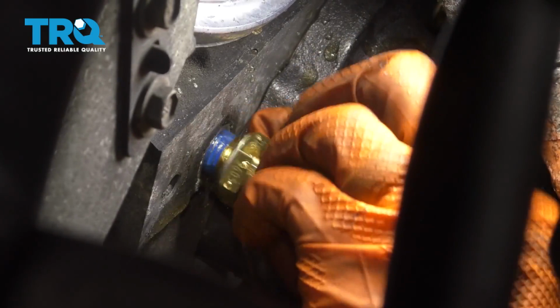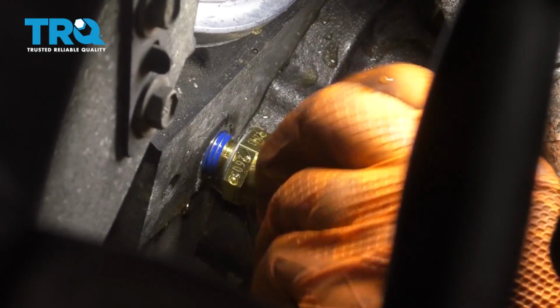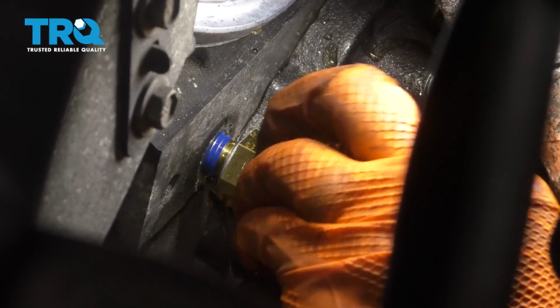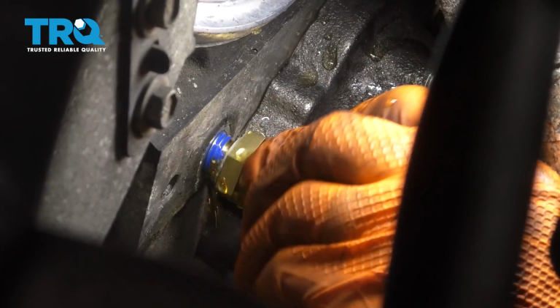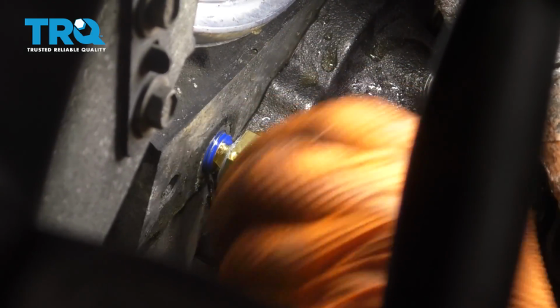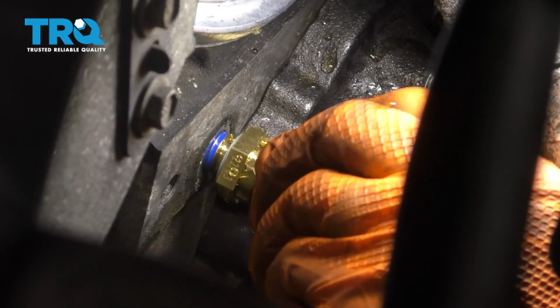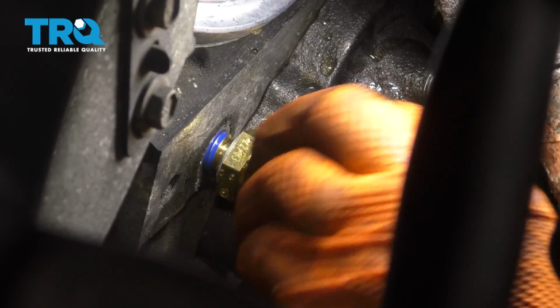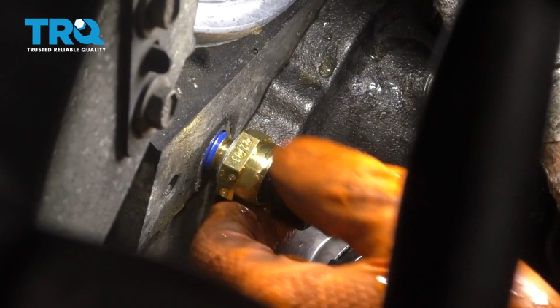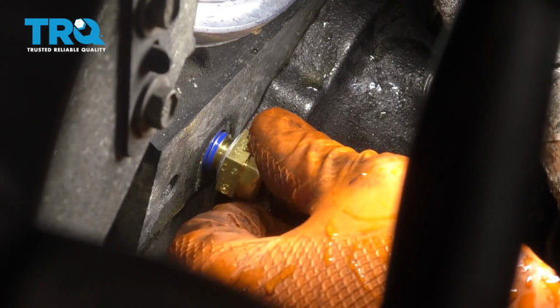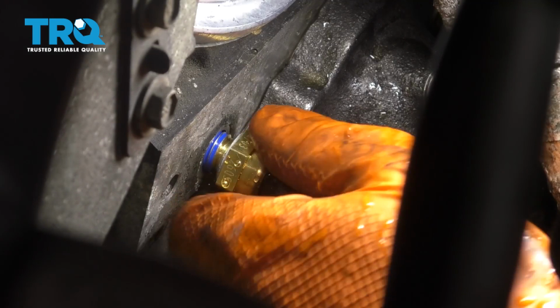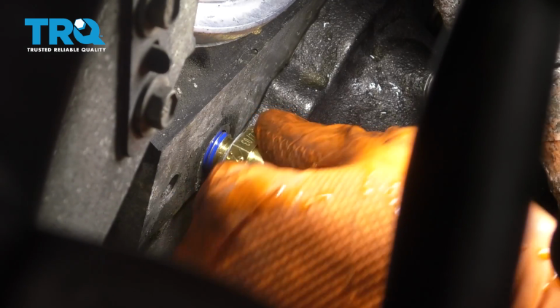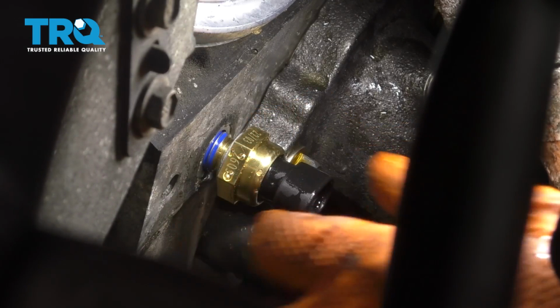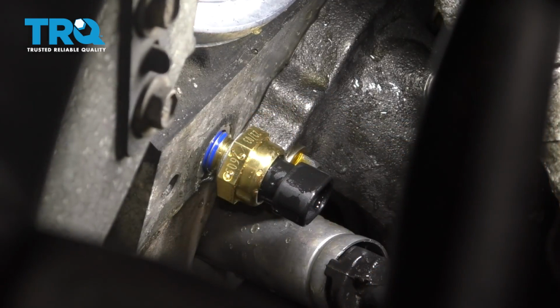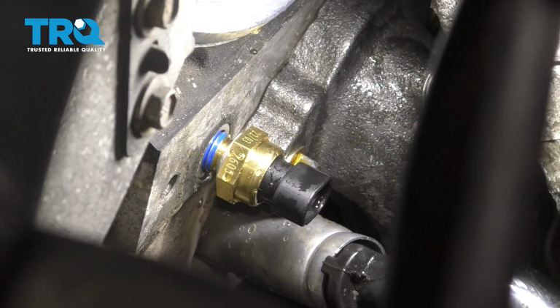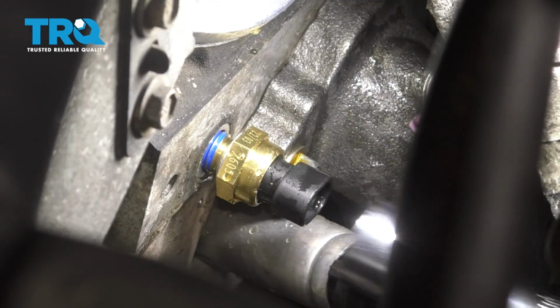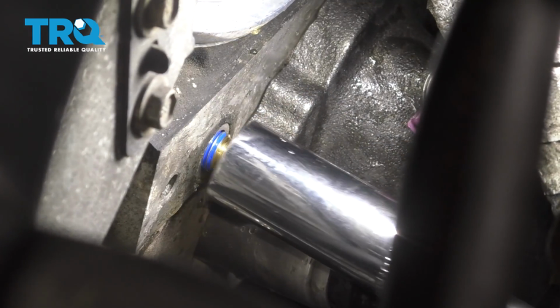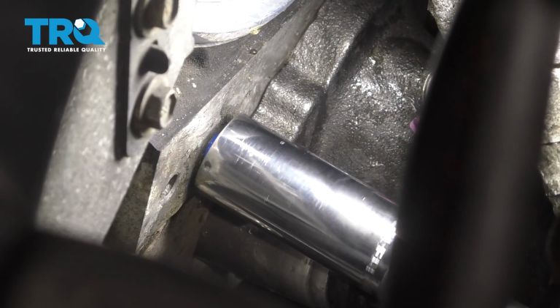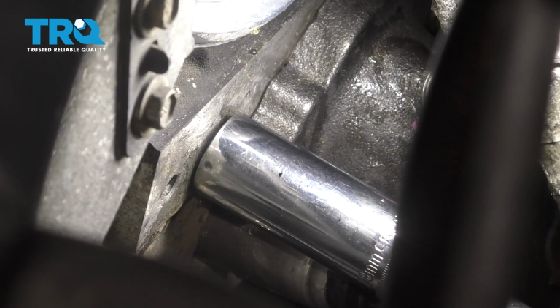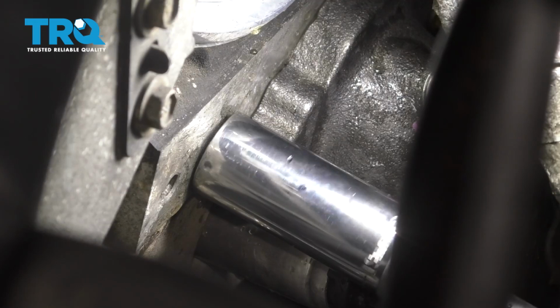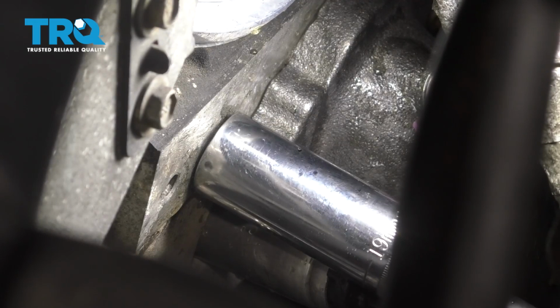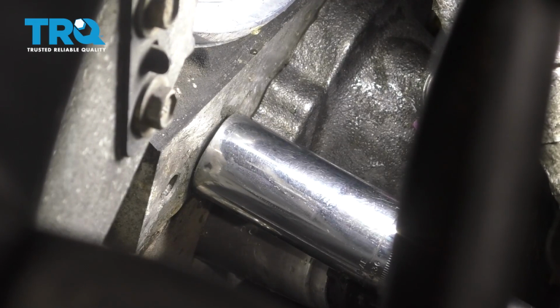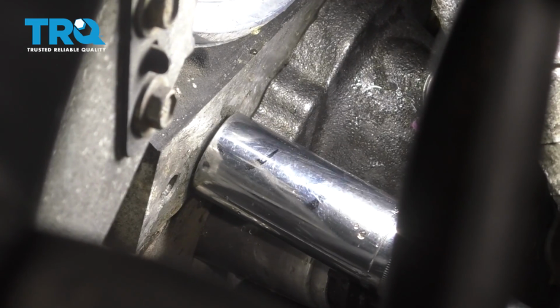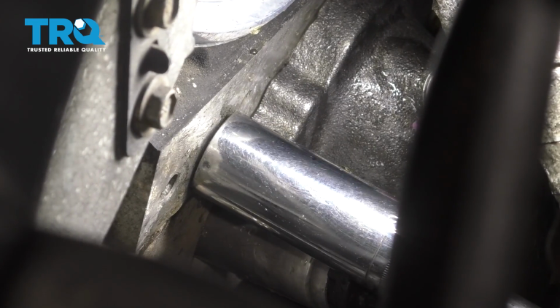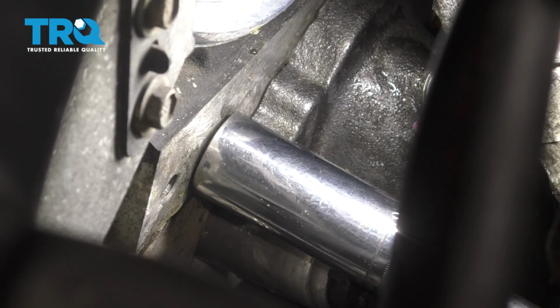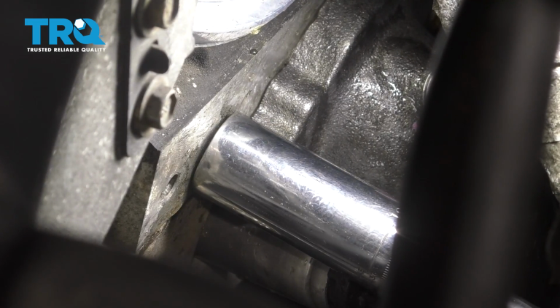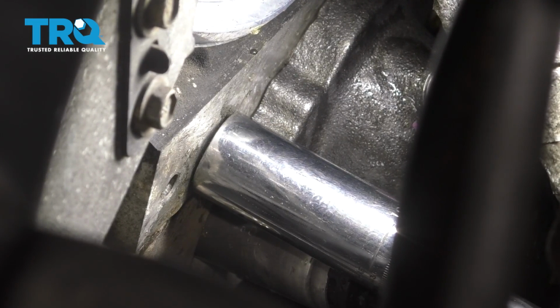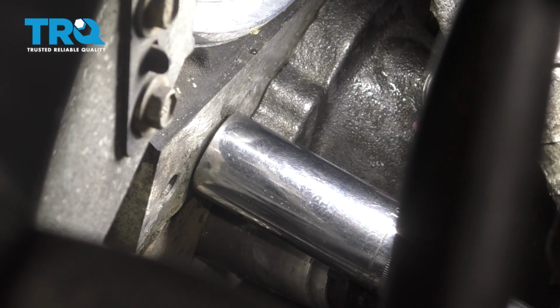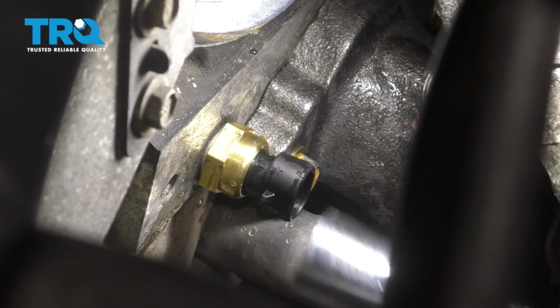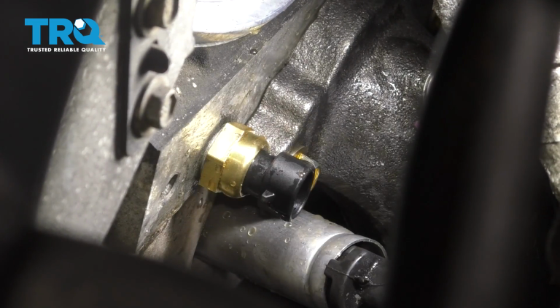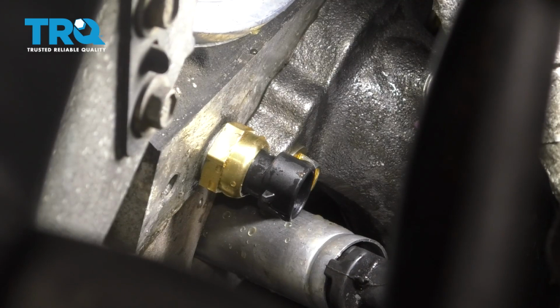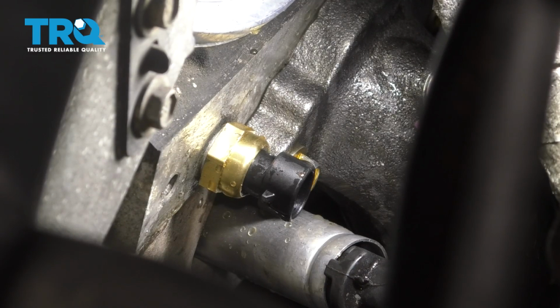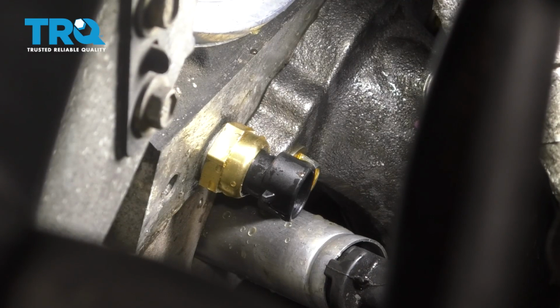Shove the new one in and you will make minimal mess. Use the same size socket and snug this one up. Once it bottoms out, just give it a little extra to crush that gasket so it can seal up properly.